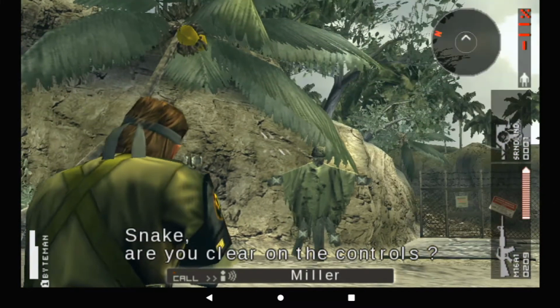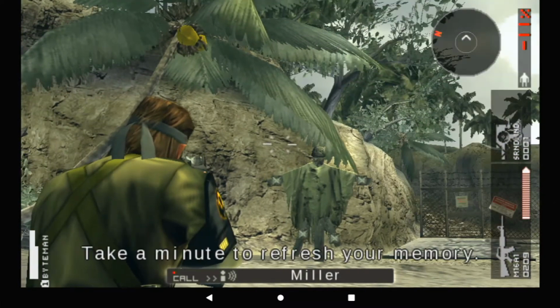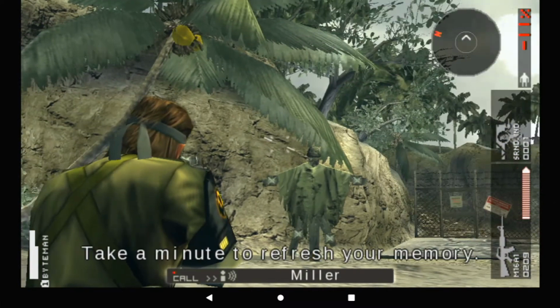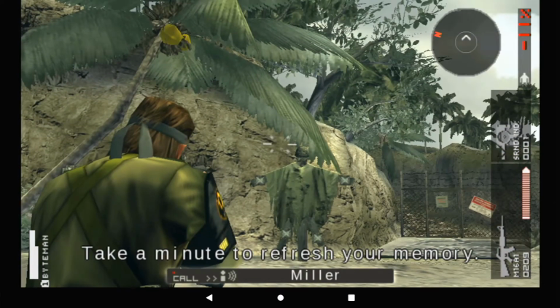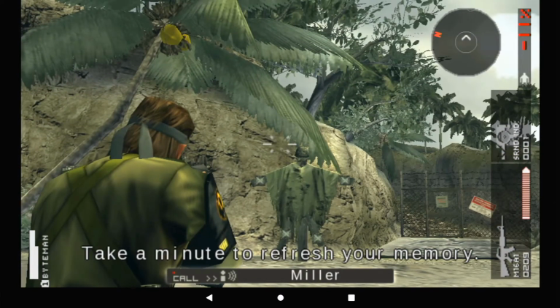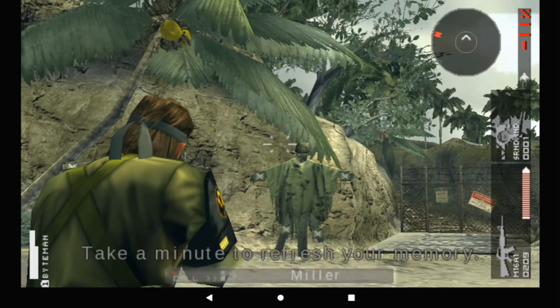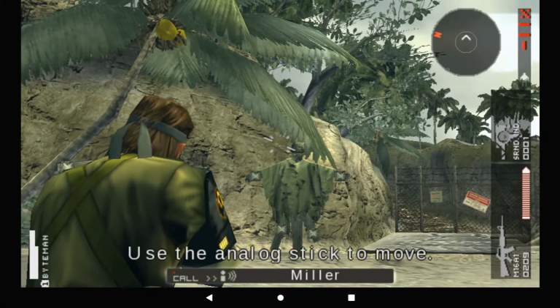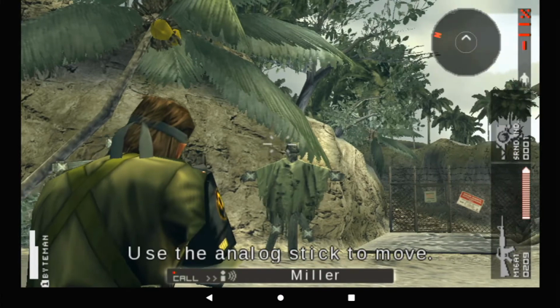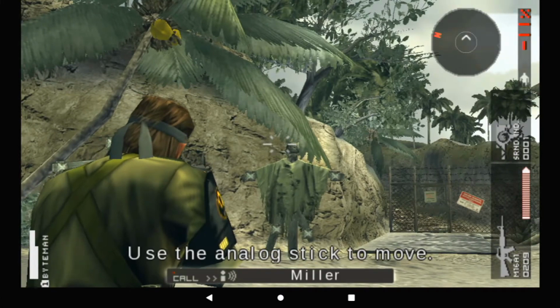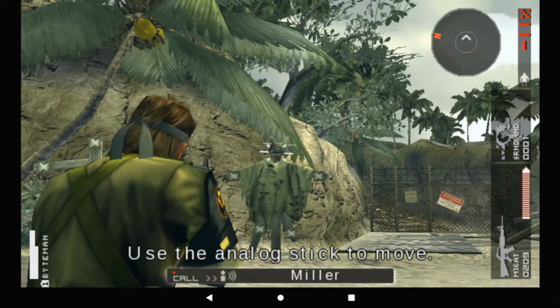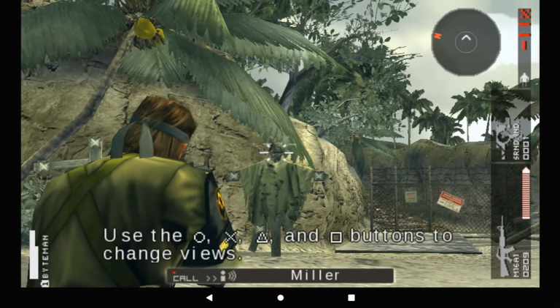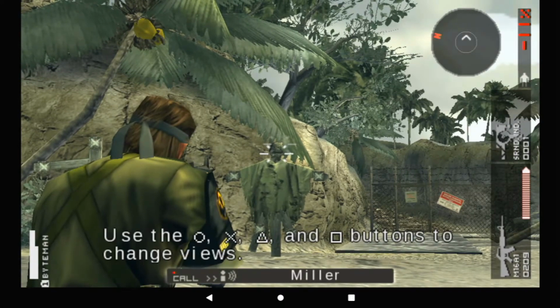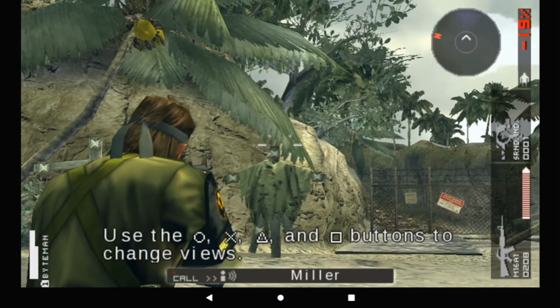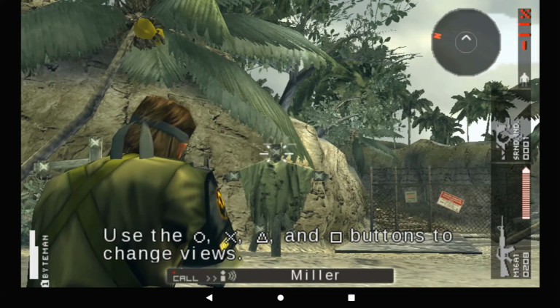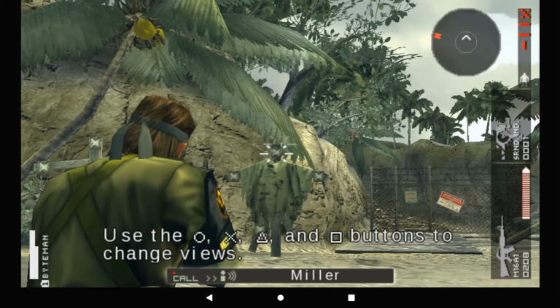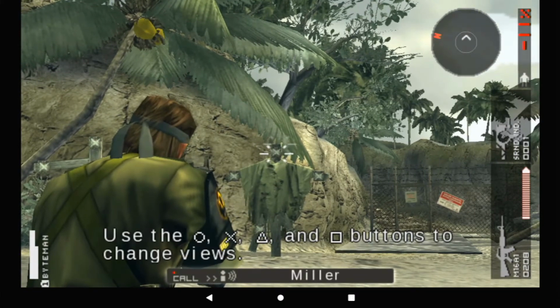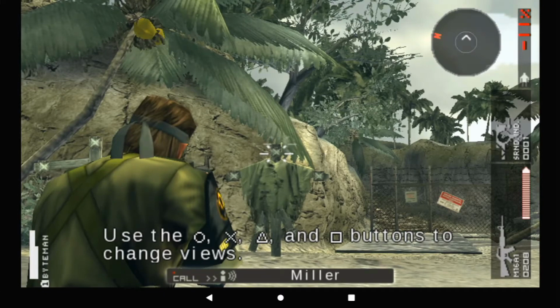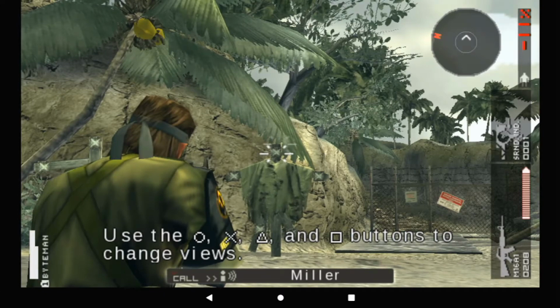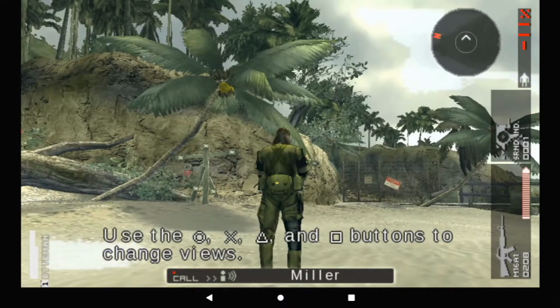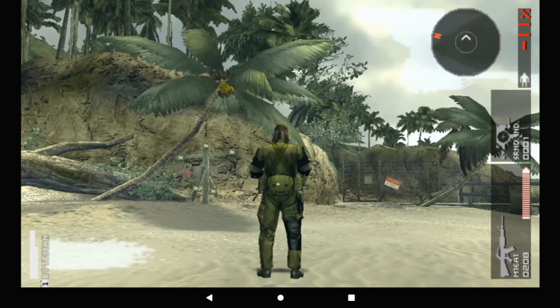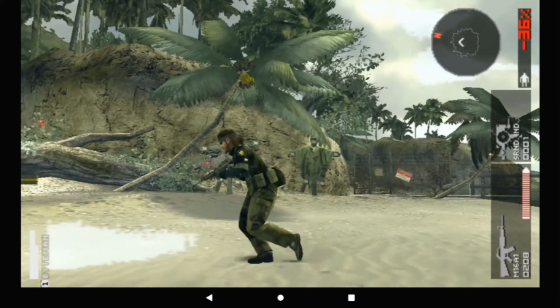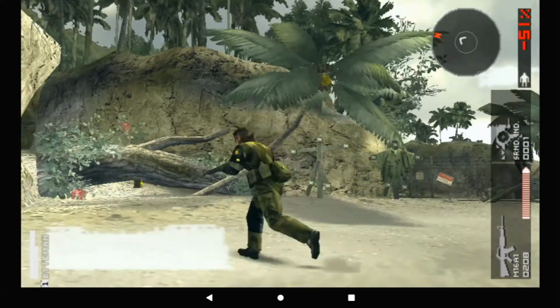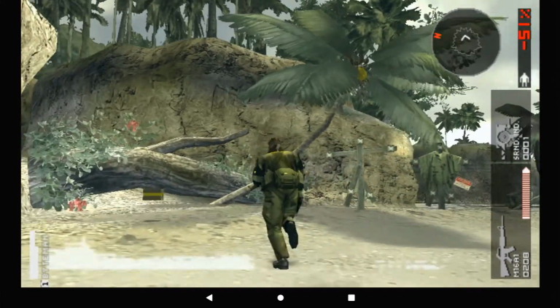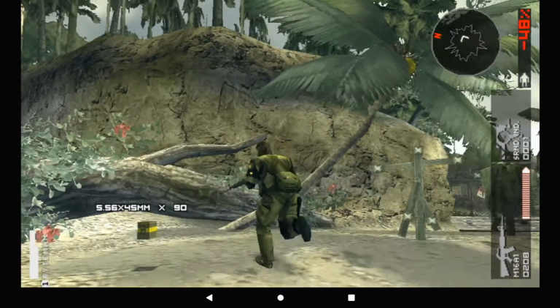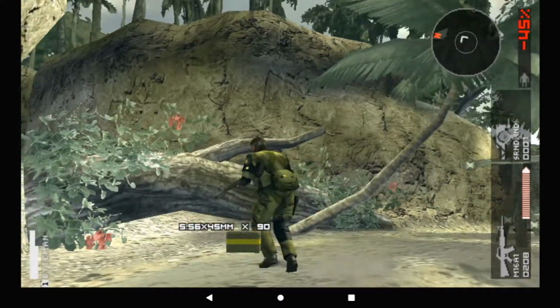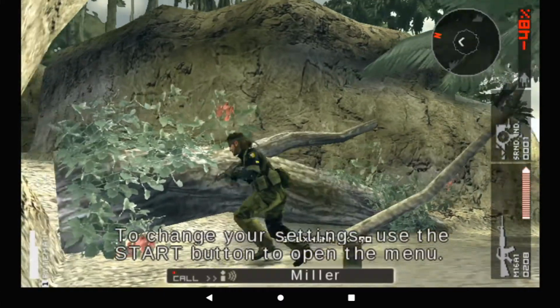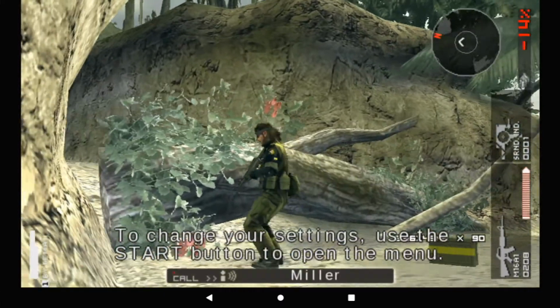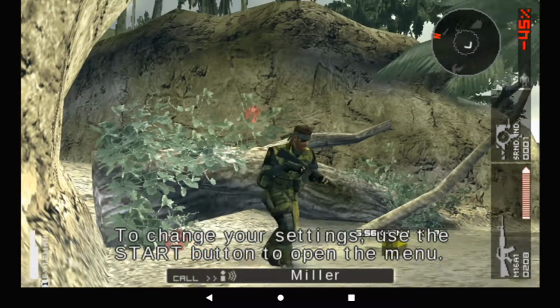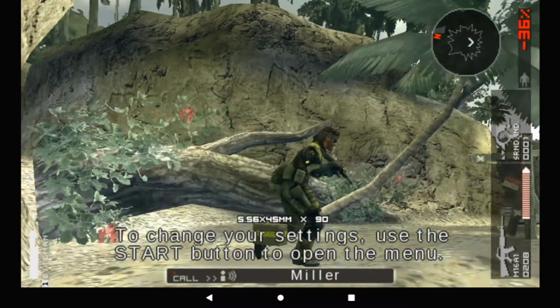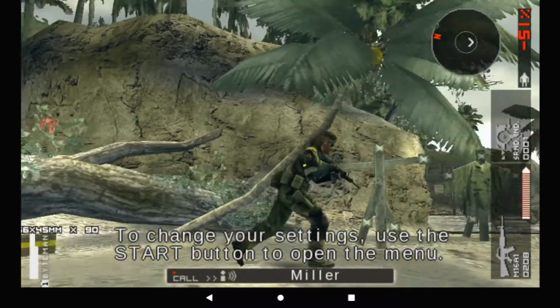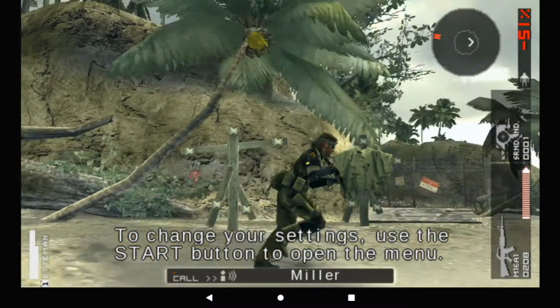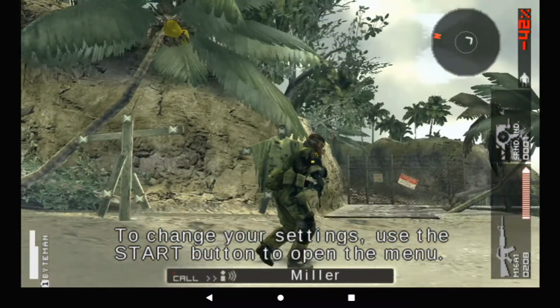Take a minute to refresh your memory. Use the analog stick to move. Use the X, triangle, and square buttons to change views. To change your settings, use the start button to open the menu.